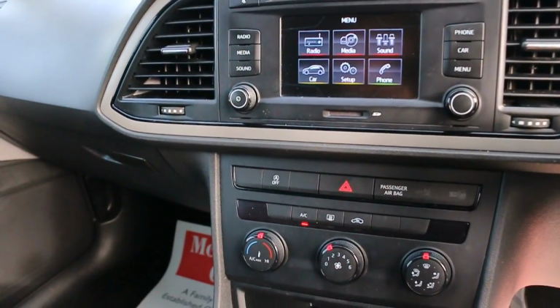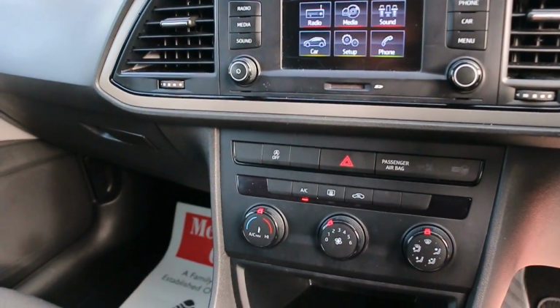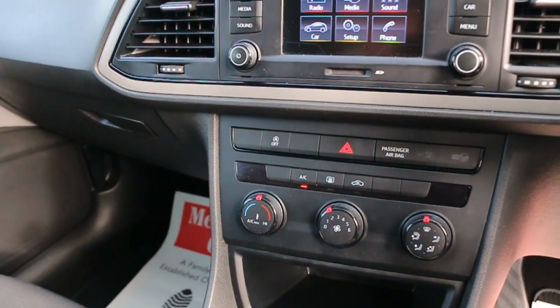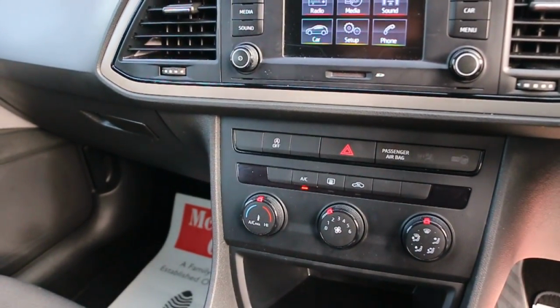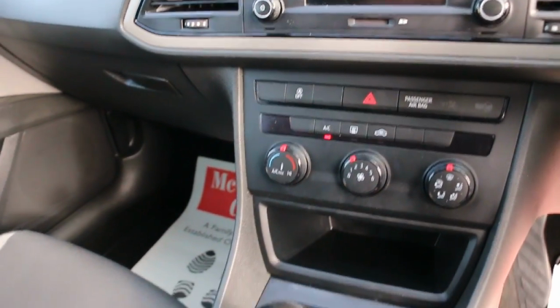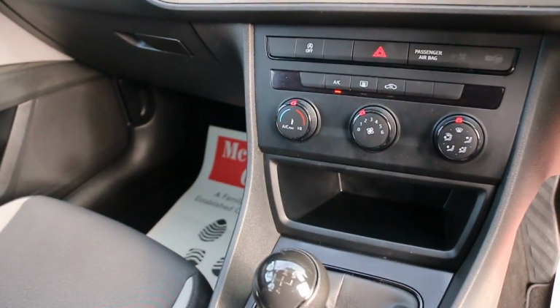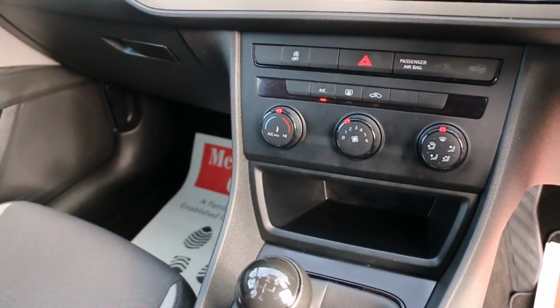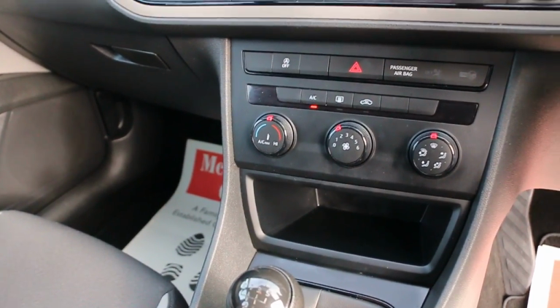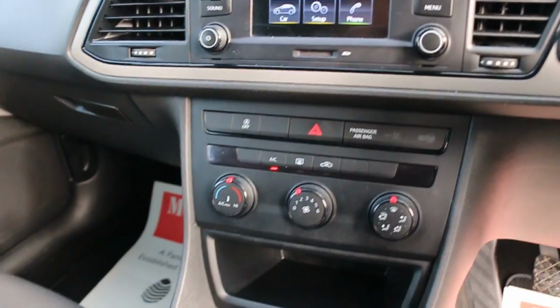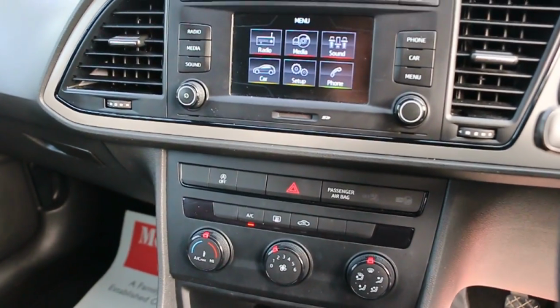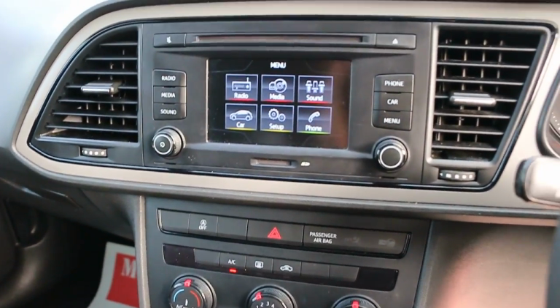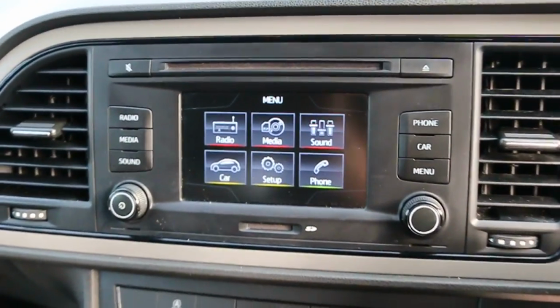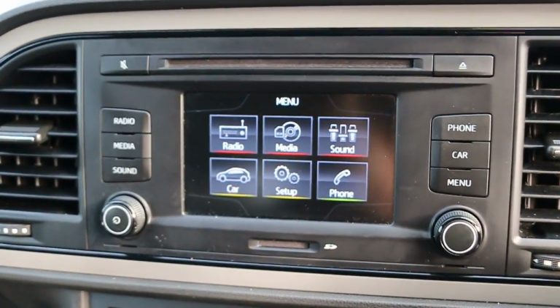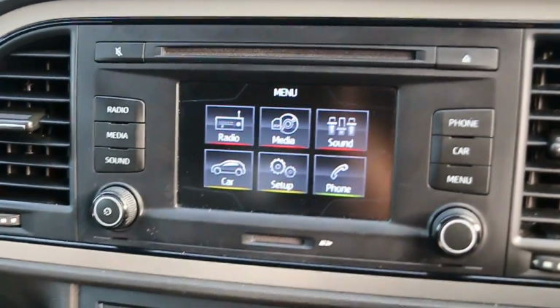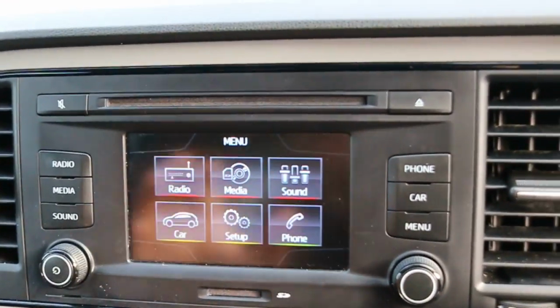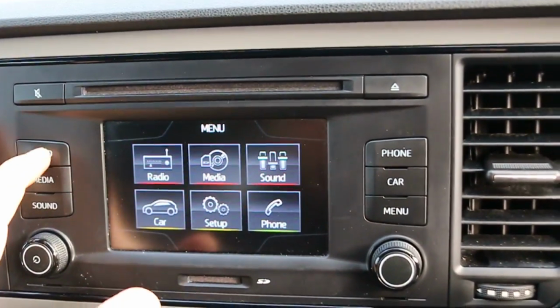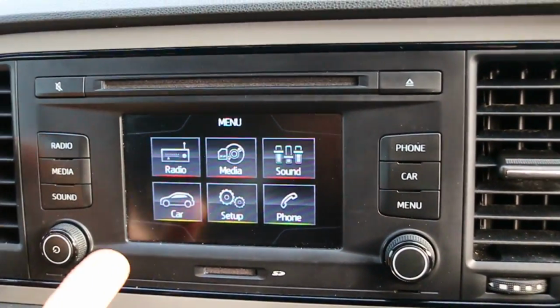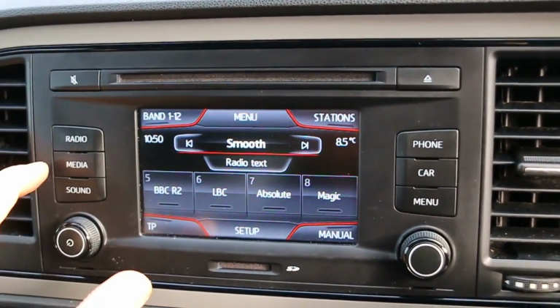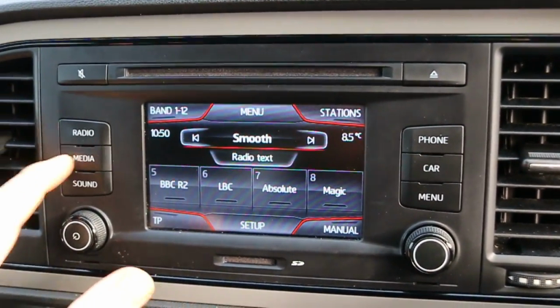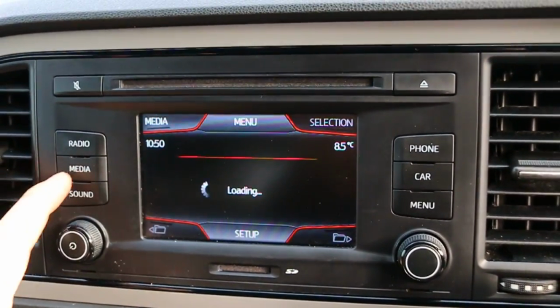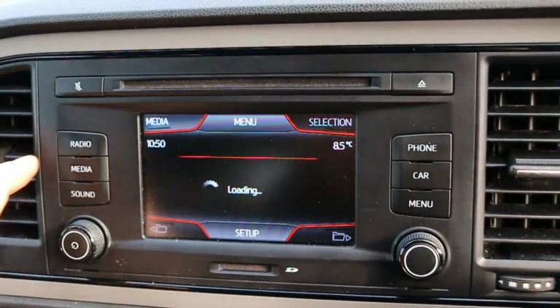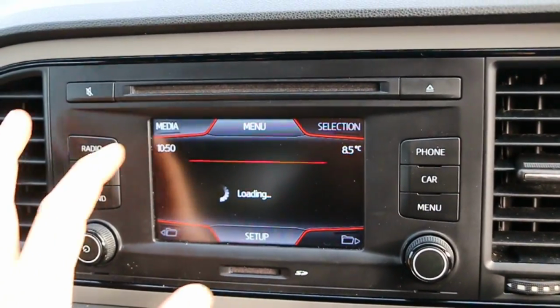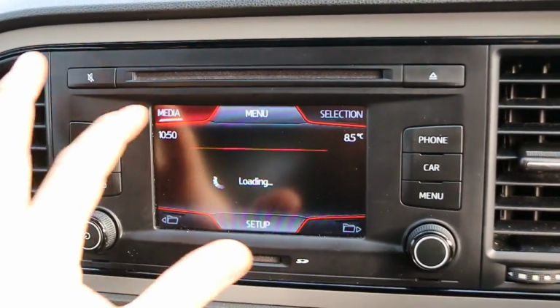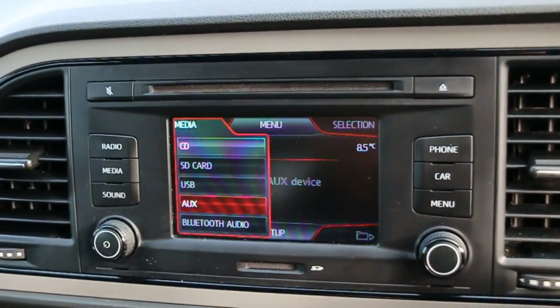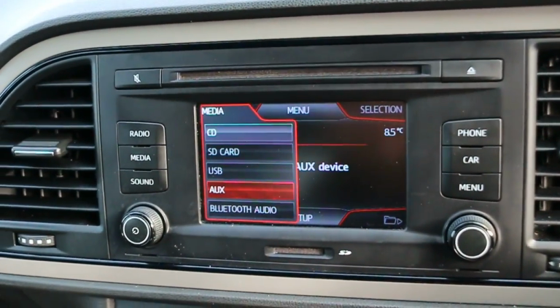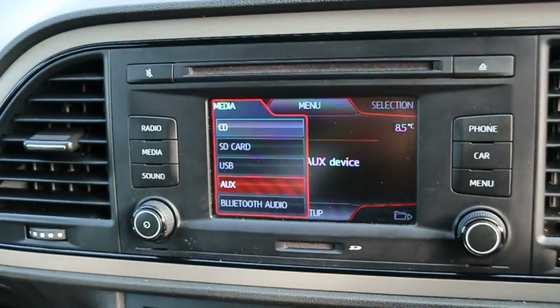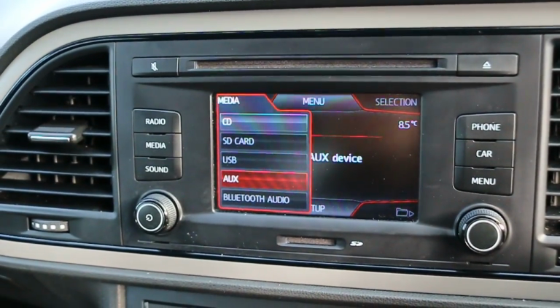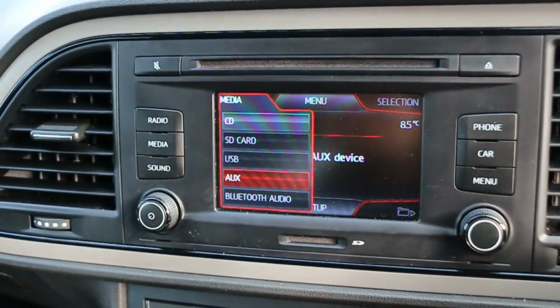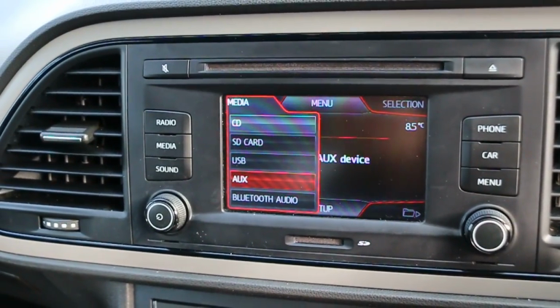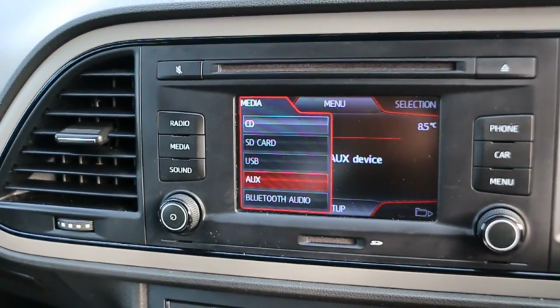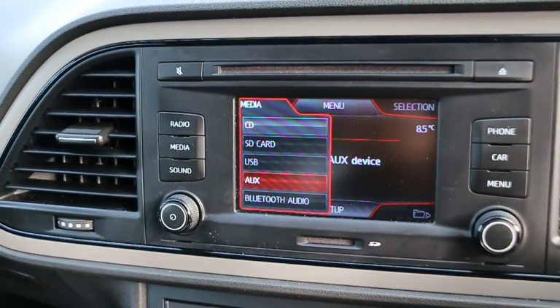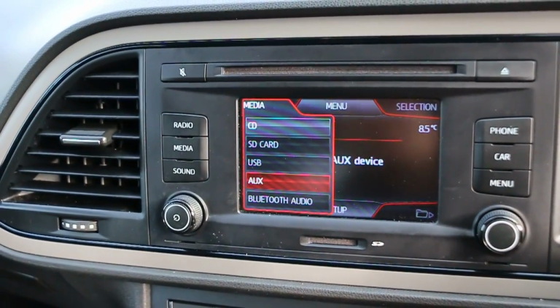Air conditioning, five-speed manual gearbox, and Bluetooth audio are also included.